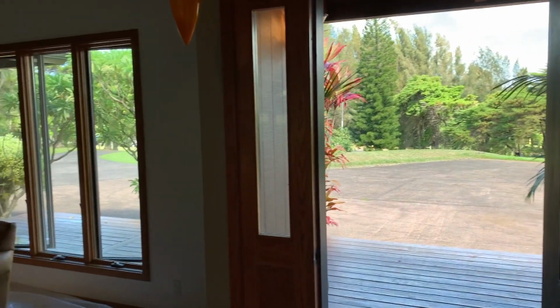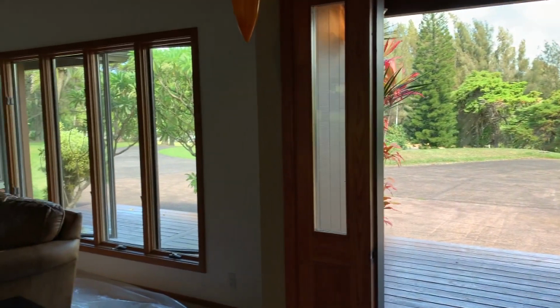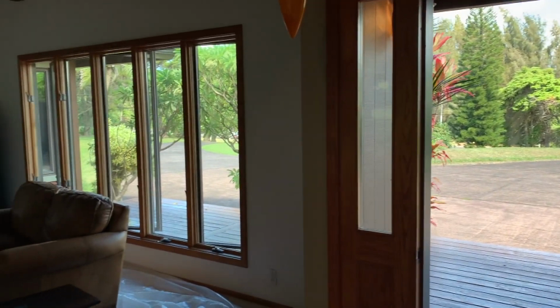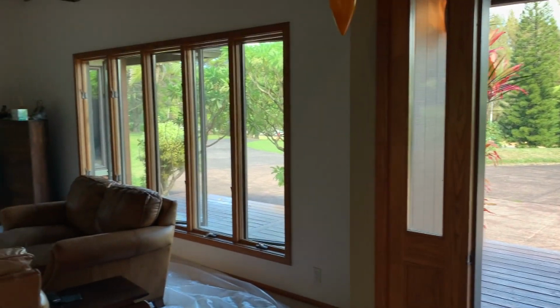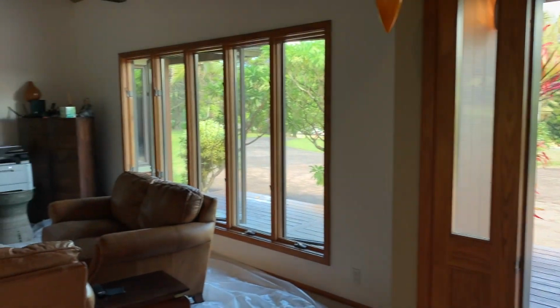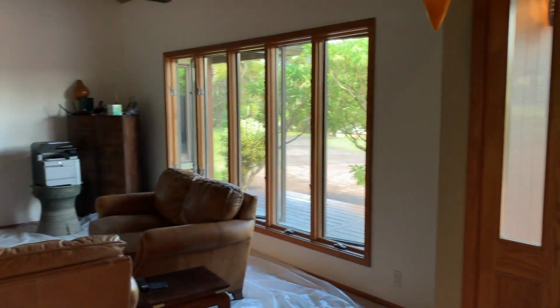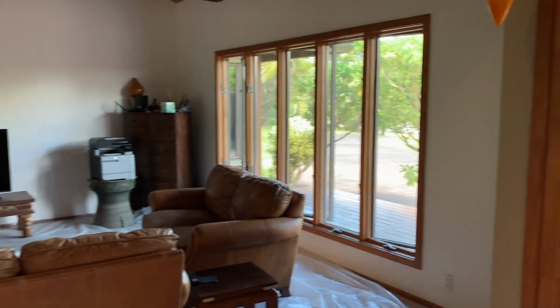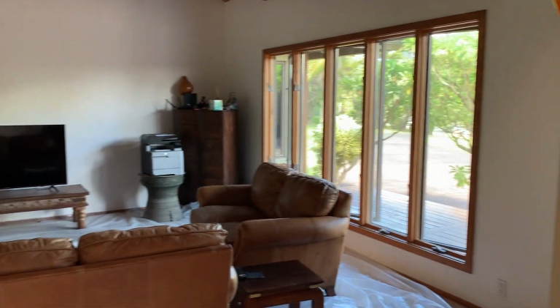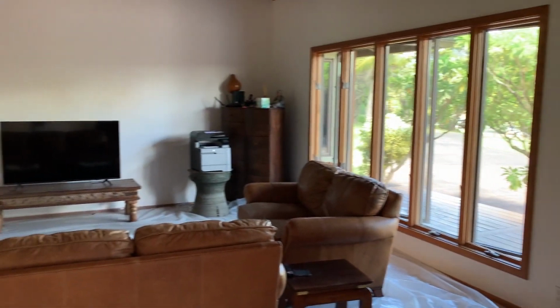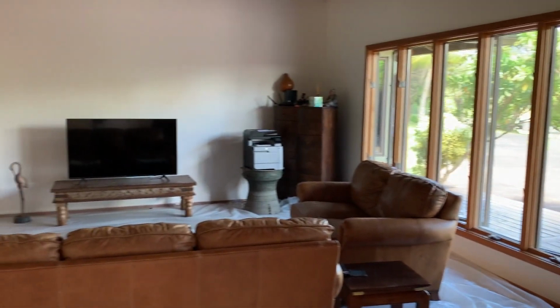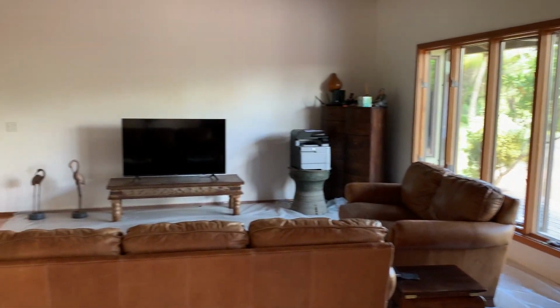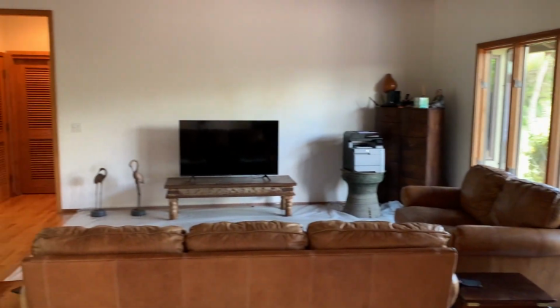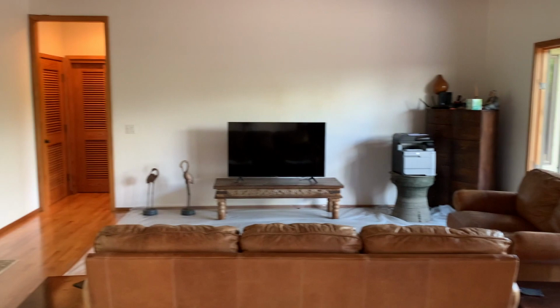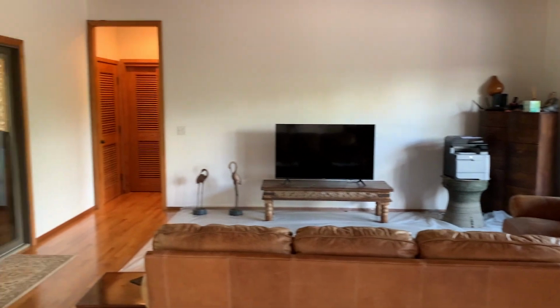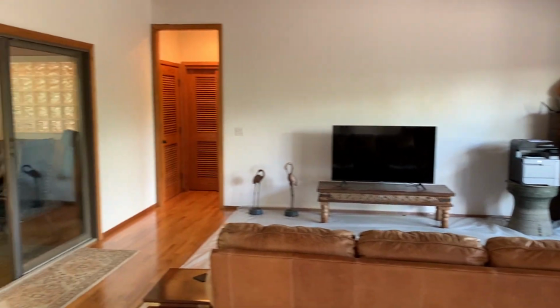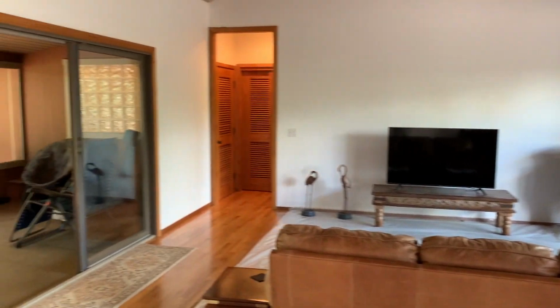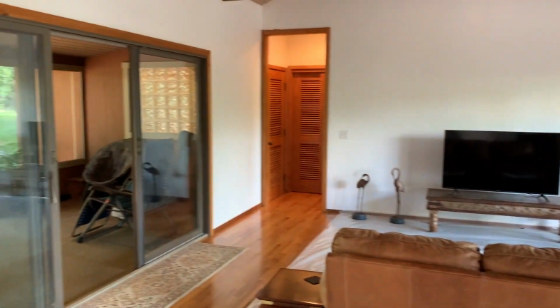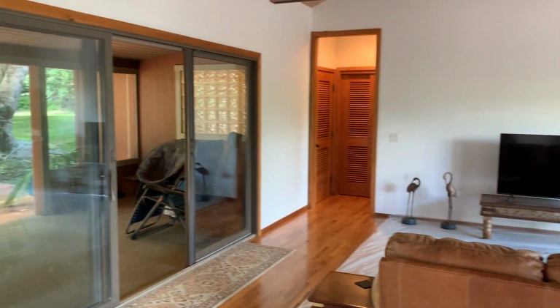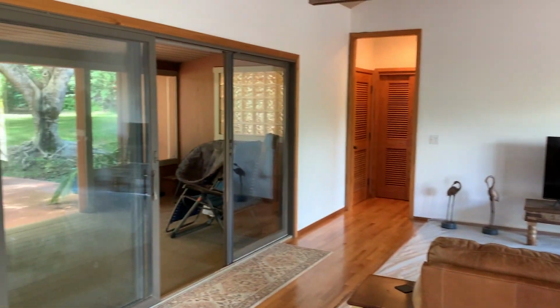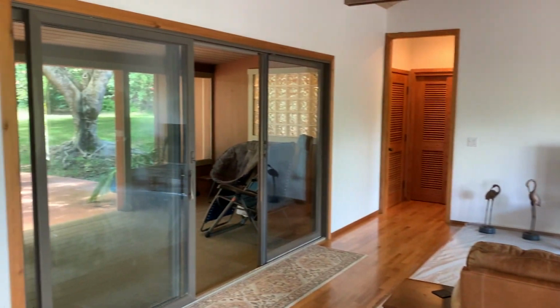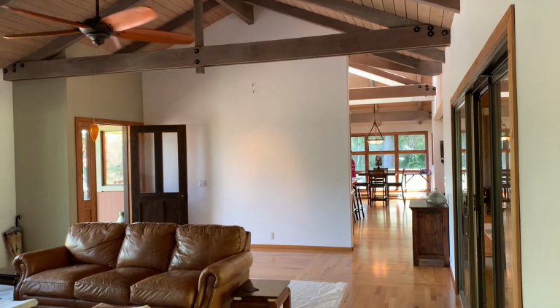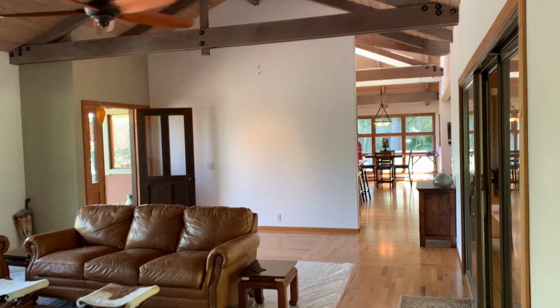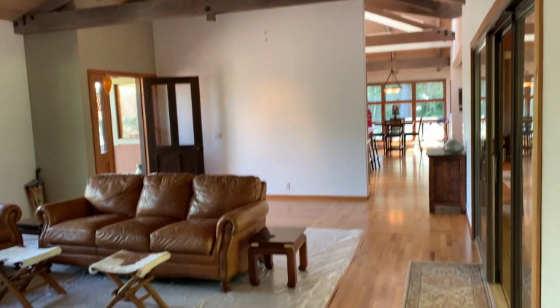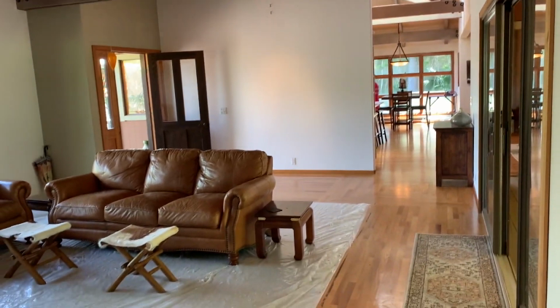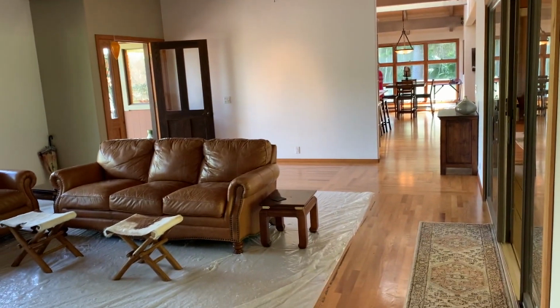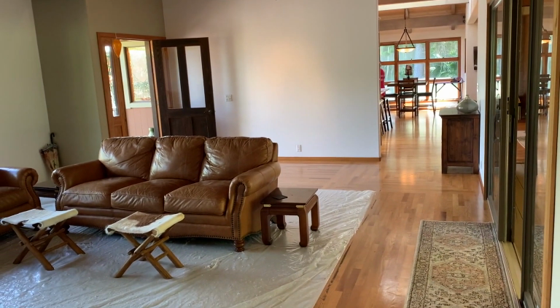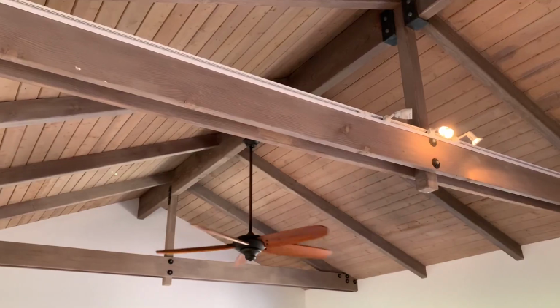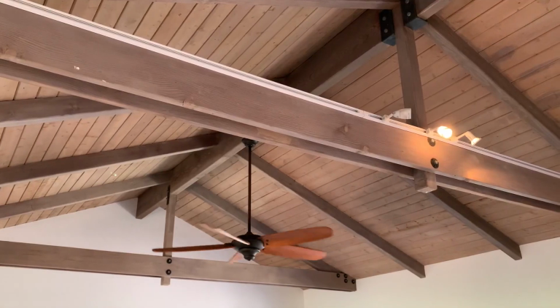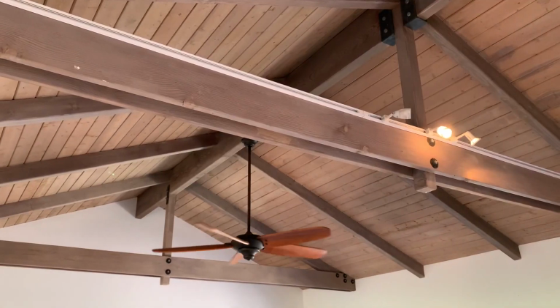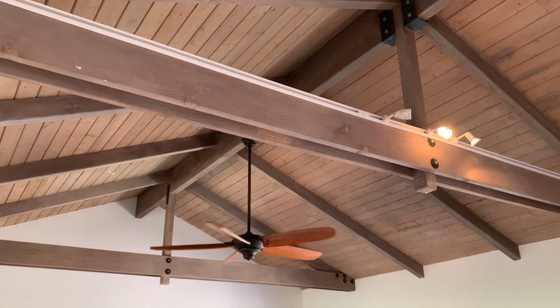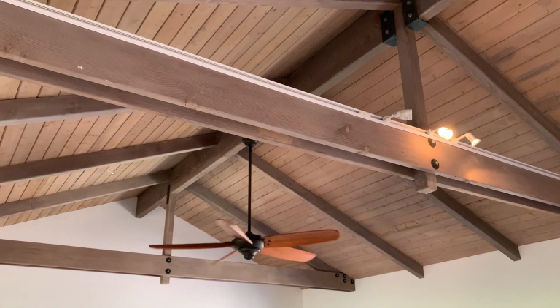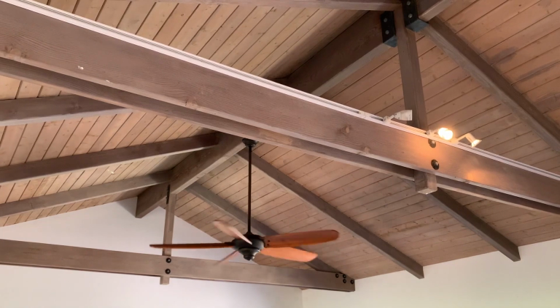This three-bedroom, three-bath home is just under 2,400 square feet and features oak hardwood flooring, new carpet in the living room, and open-beam collar-tied ceilings.